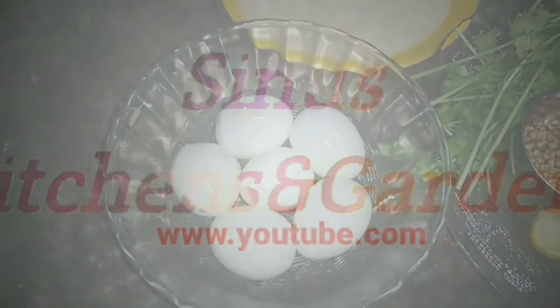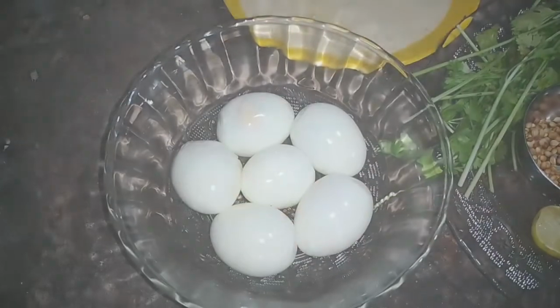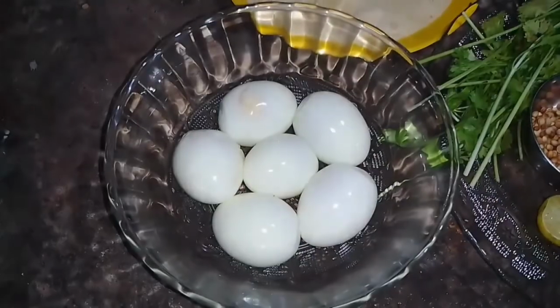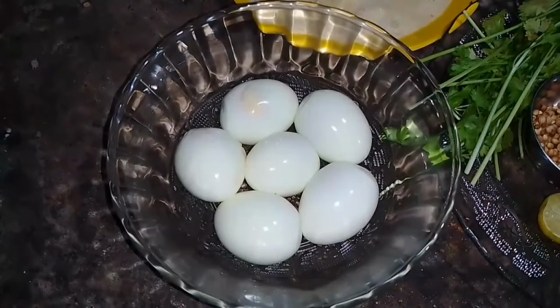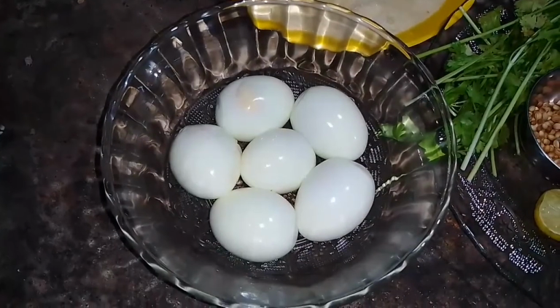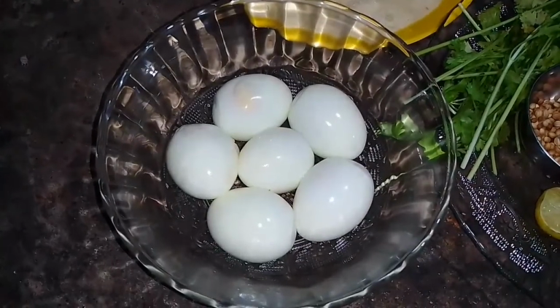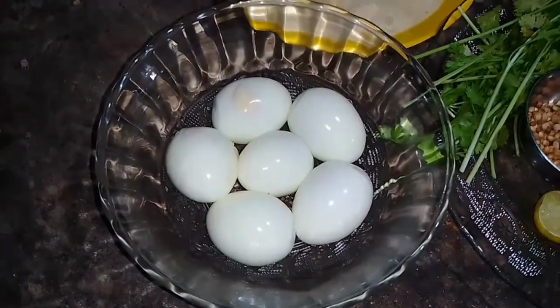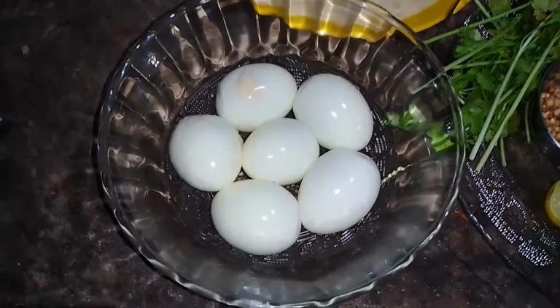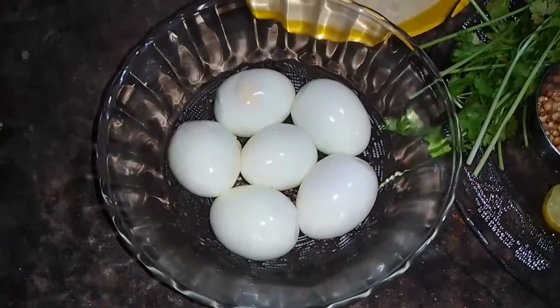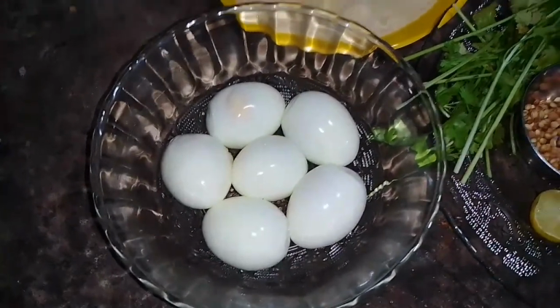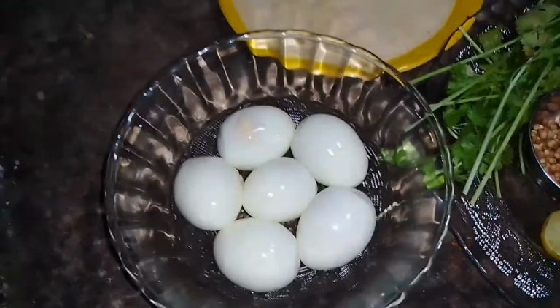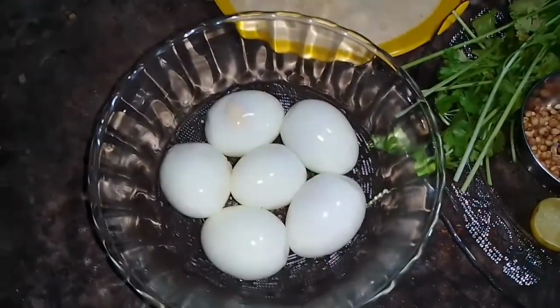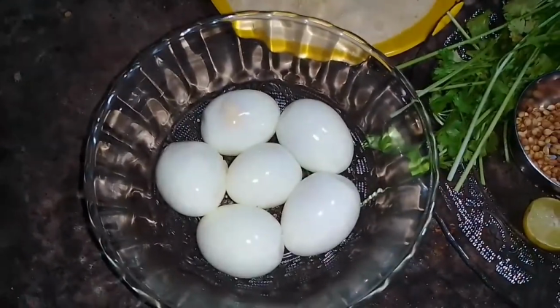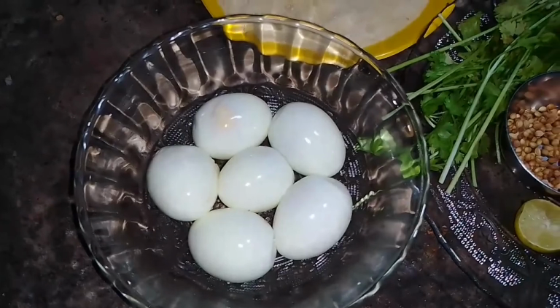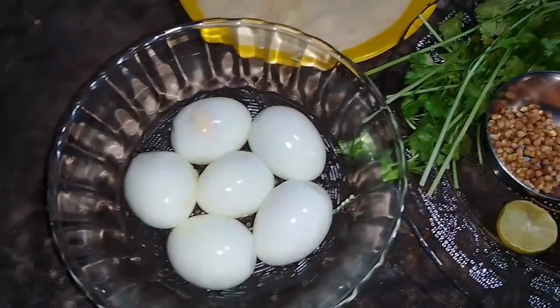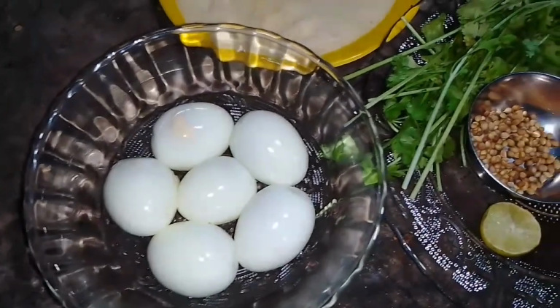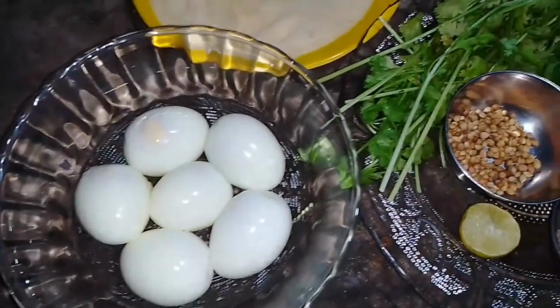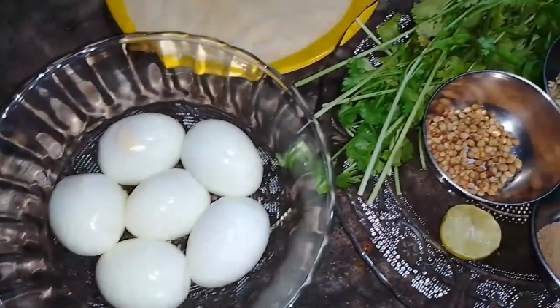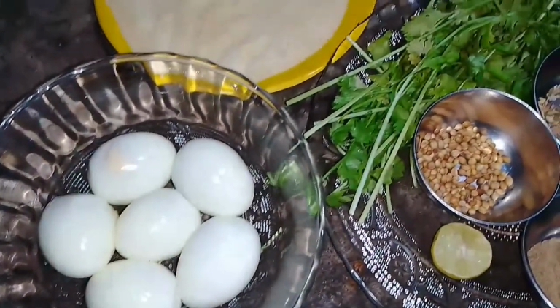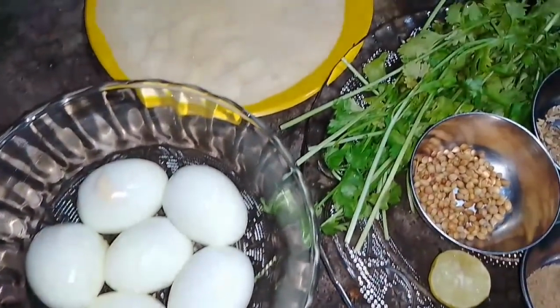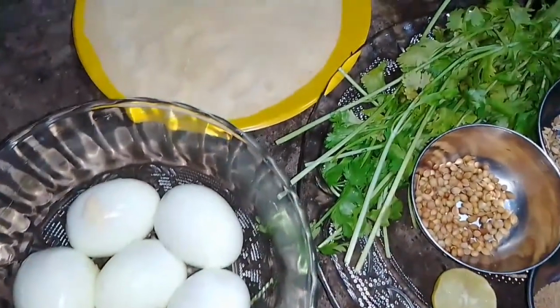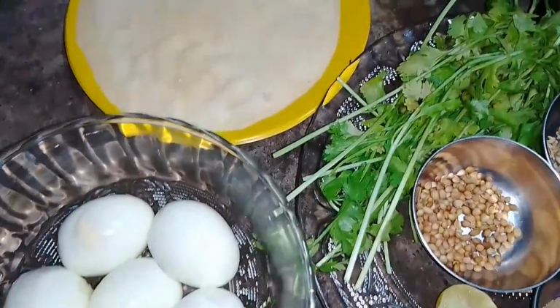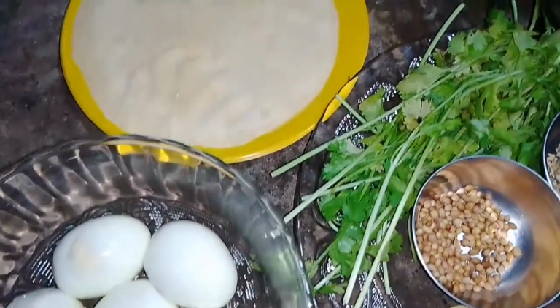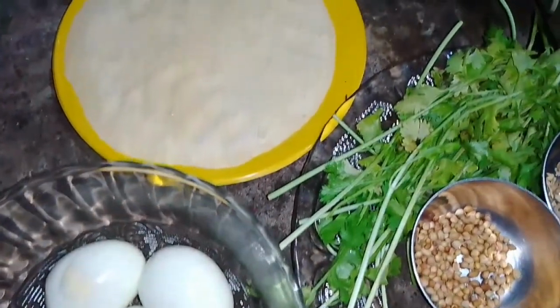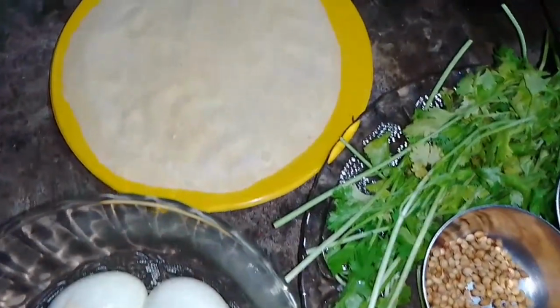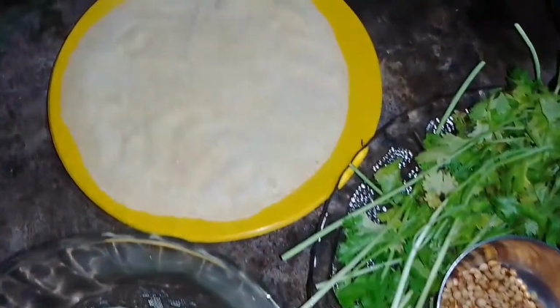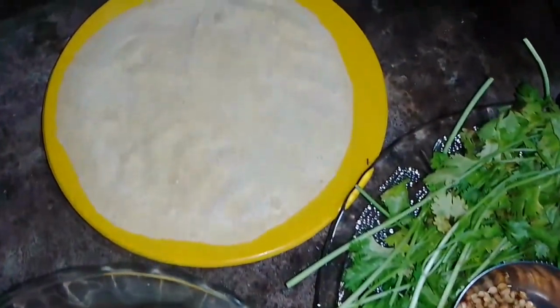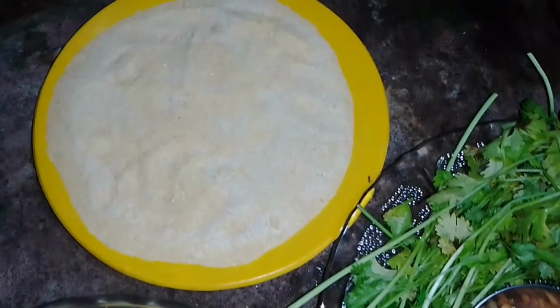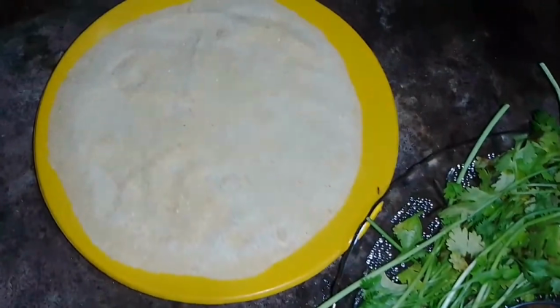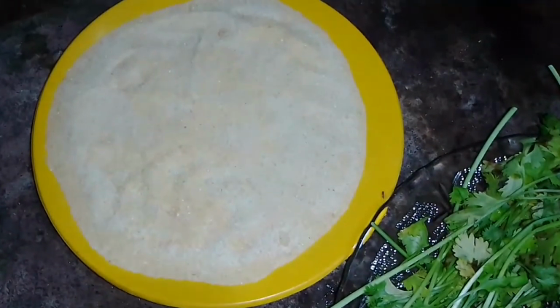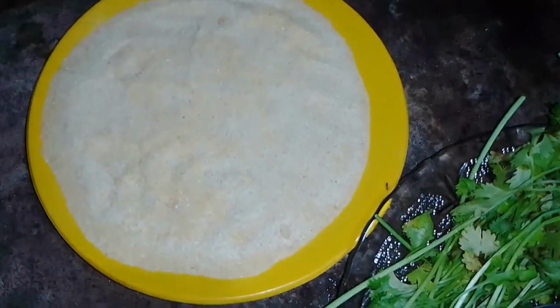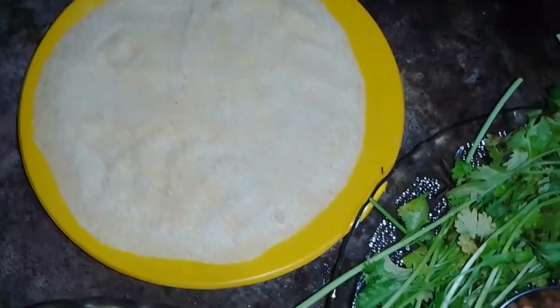Hello friends, welcome to the channel. I am Sino. Today I am going to give a variety of recipe — Egg Cutlet.